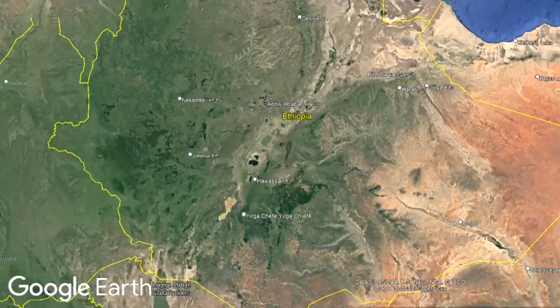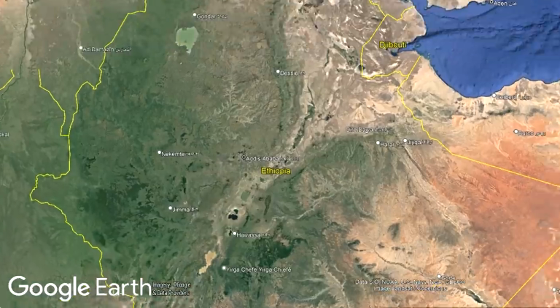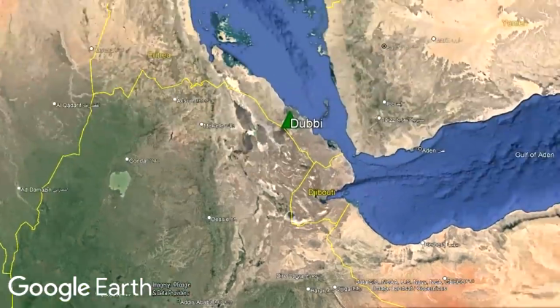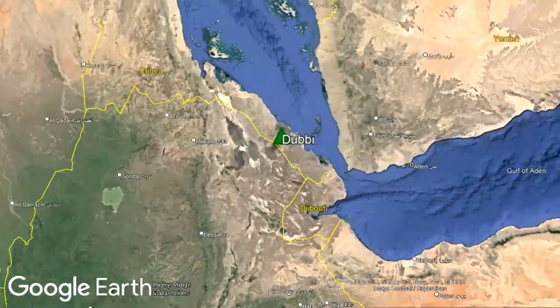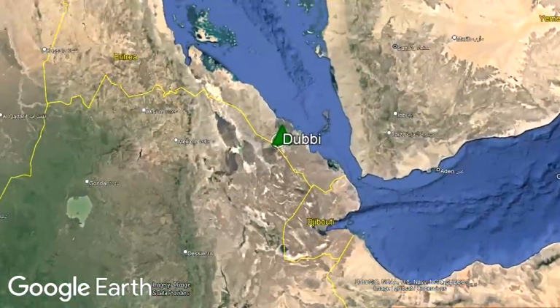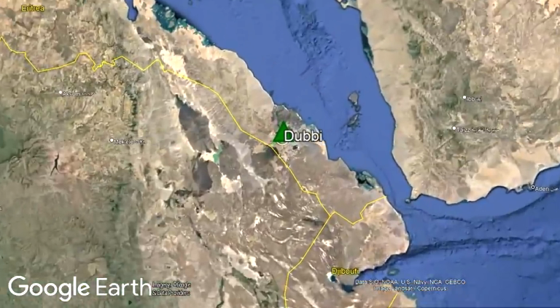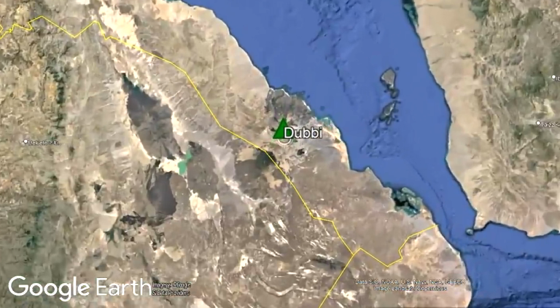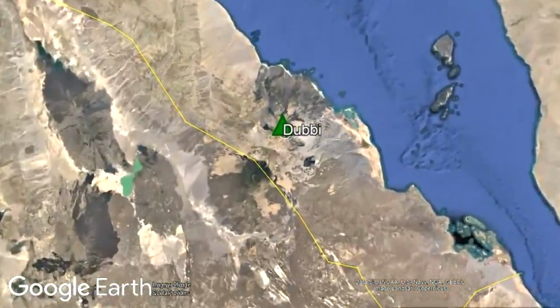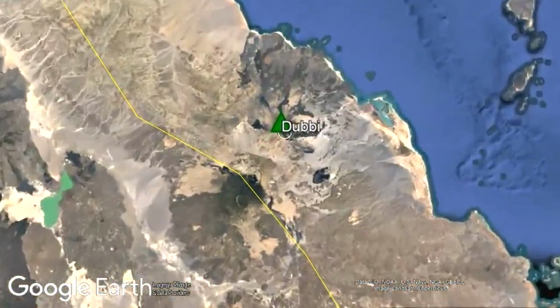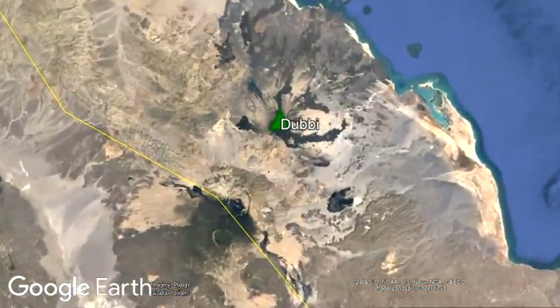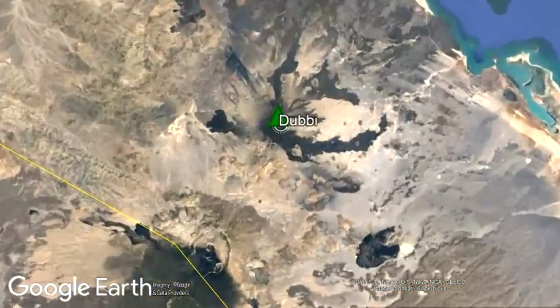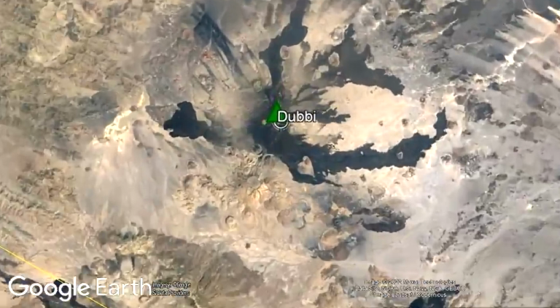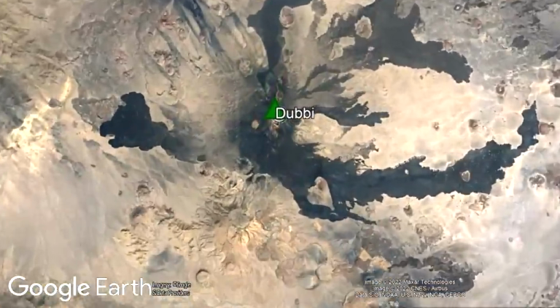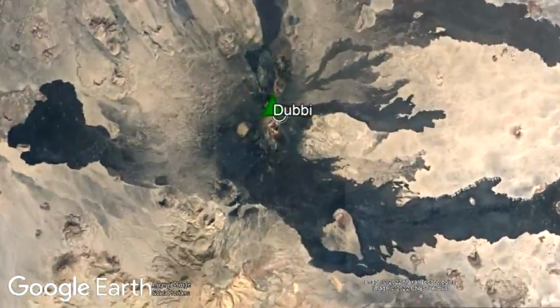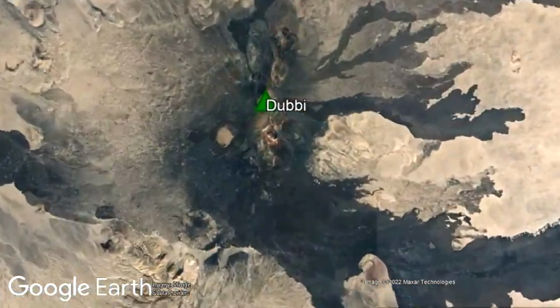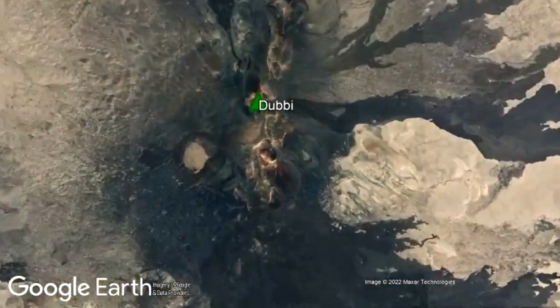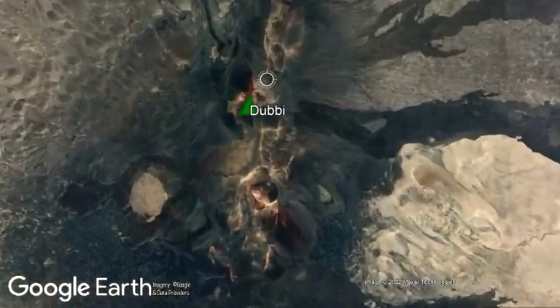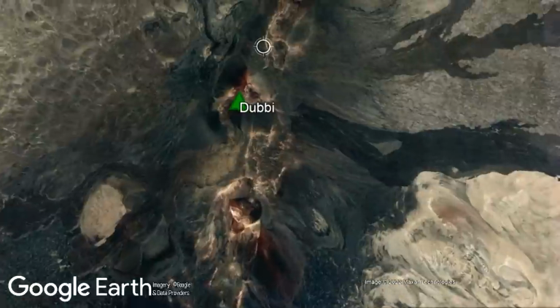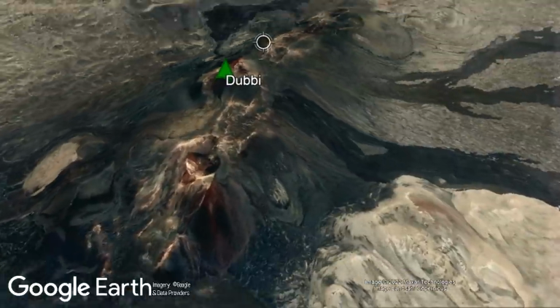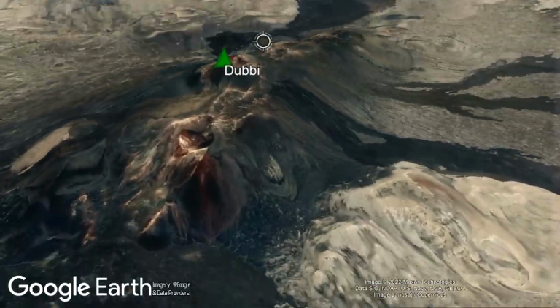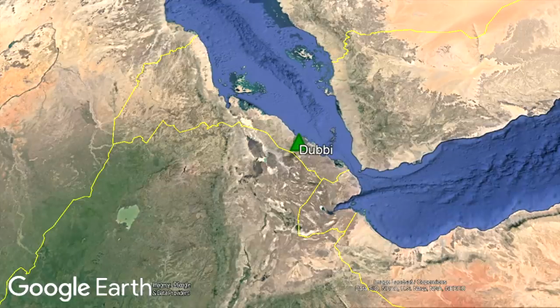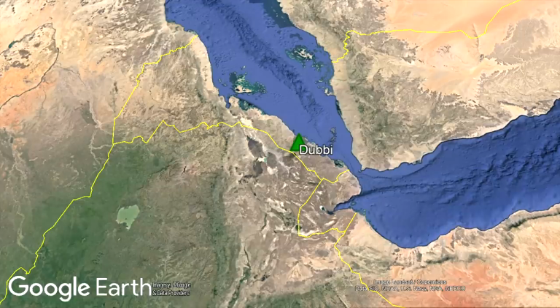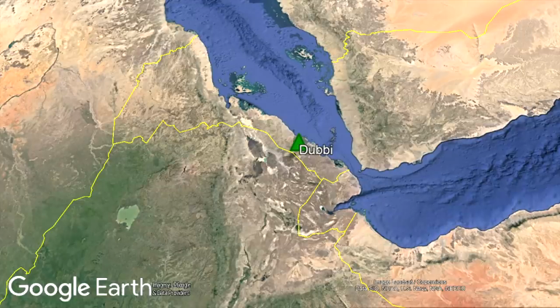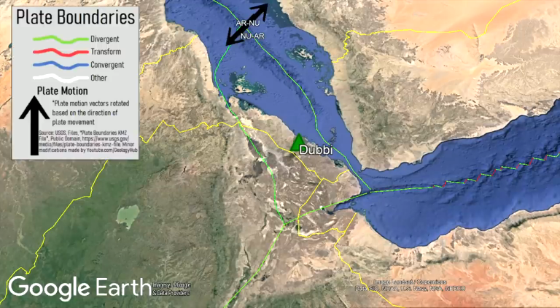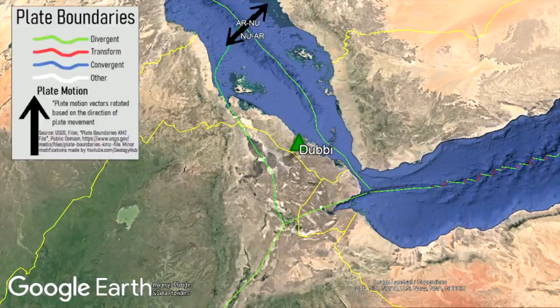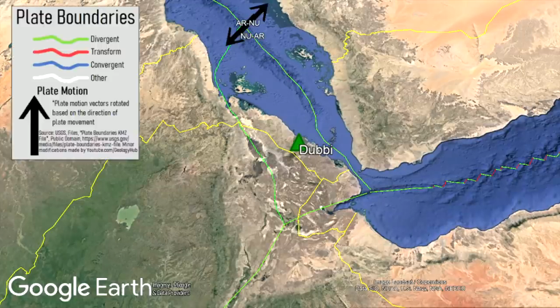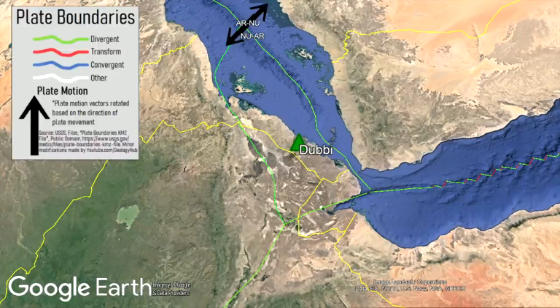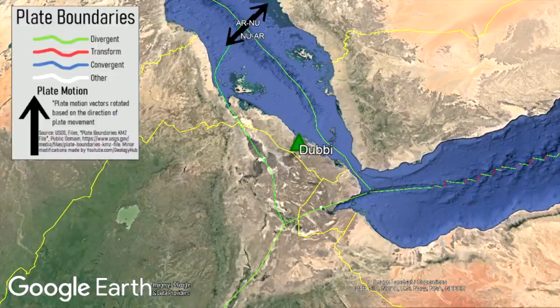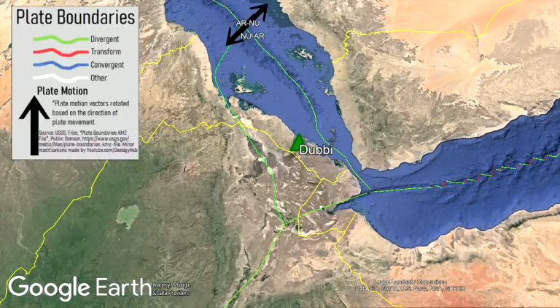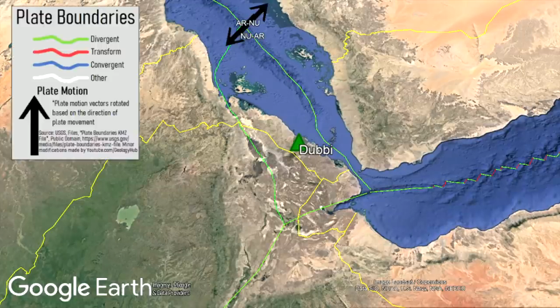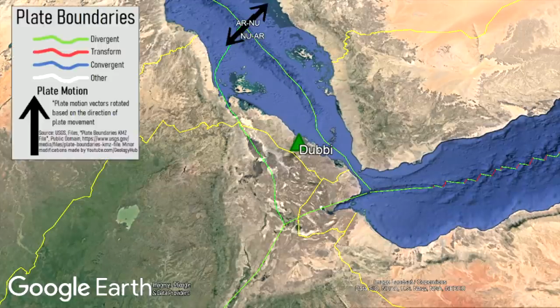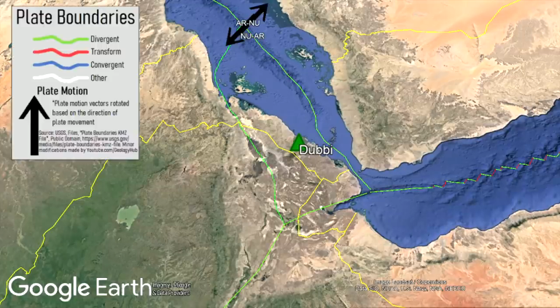For context, the Duby volcano is located in central eastern Eritrea, where it is 120 kilometers west-northwest of the city of Aseb. Located within the Afar Triangle, the Duby volcano sits on the Danakil microplate.